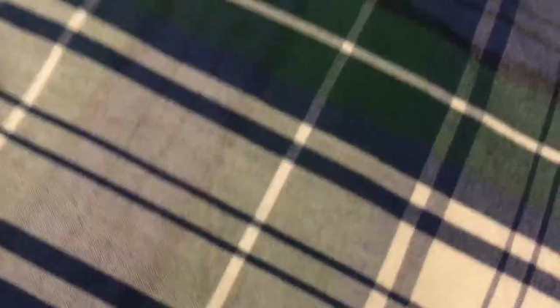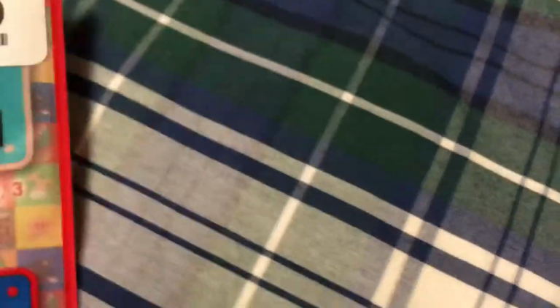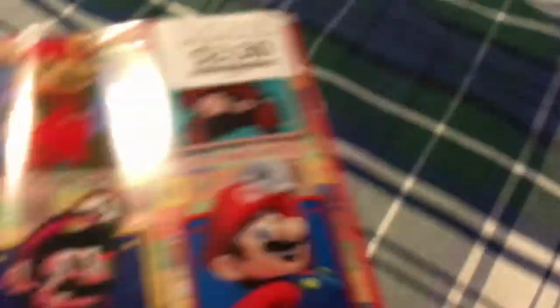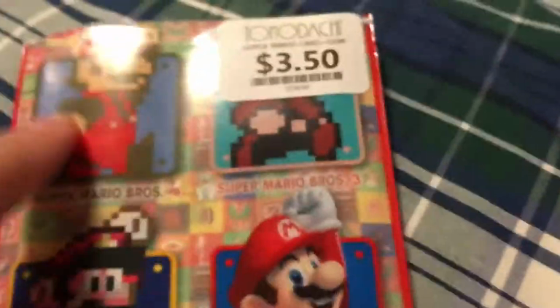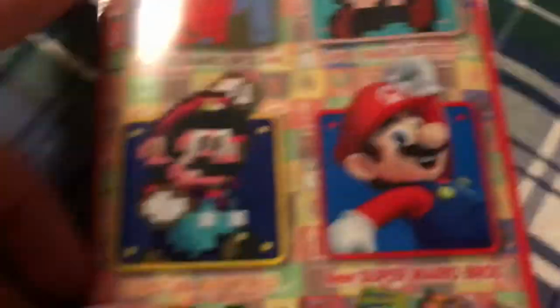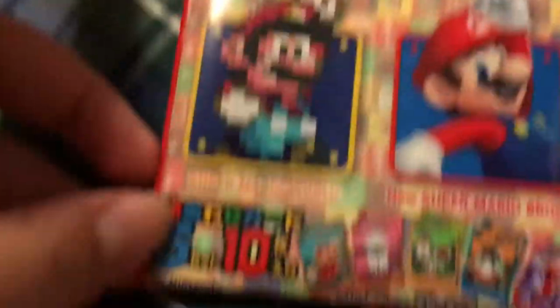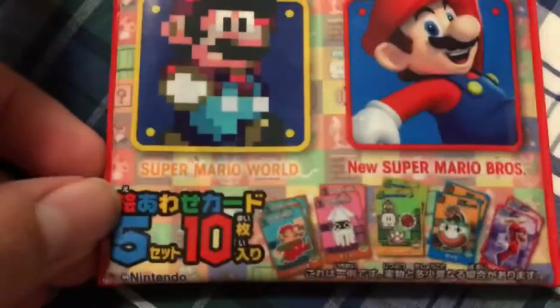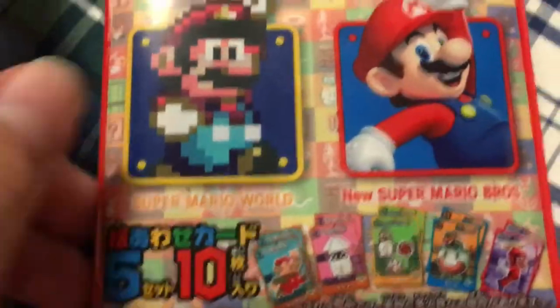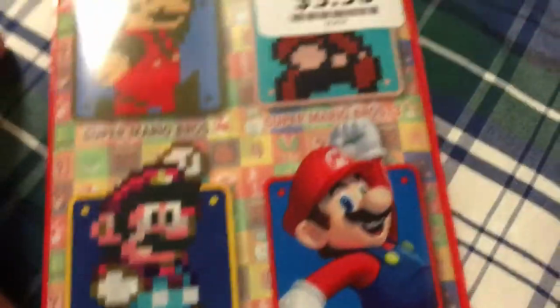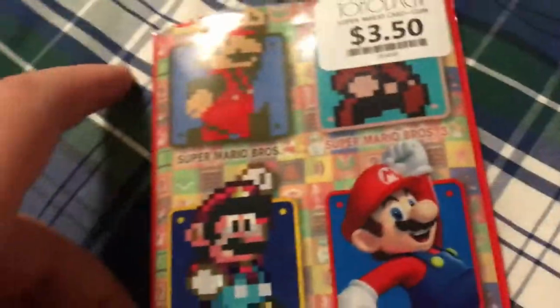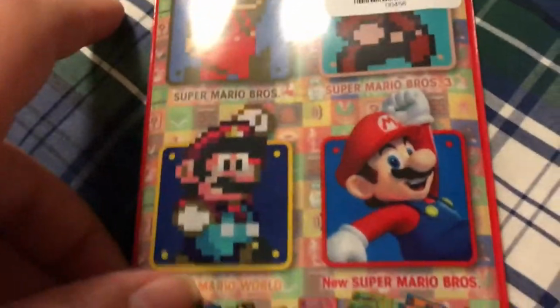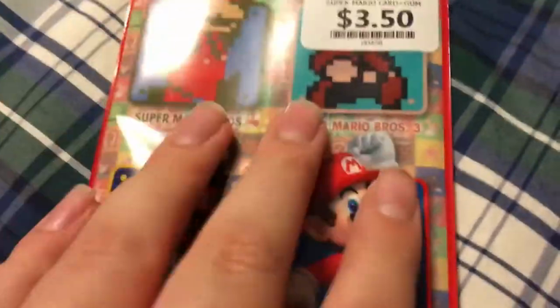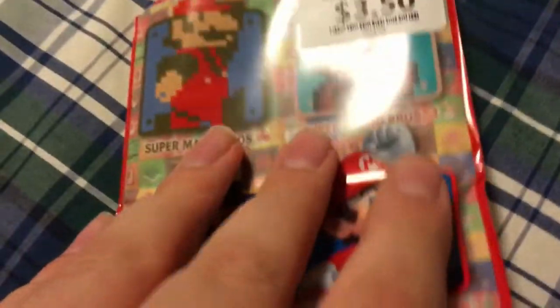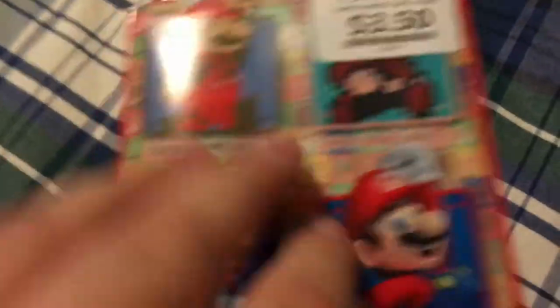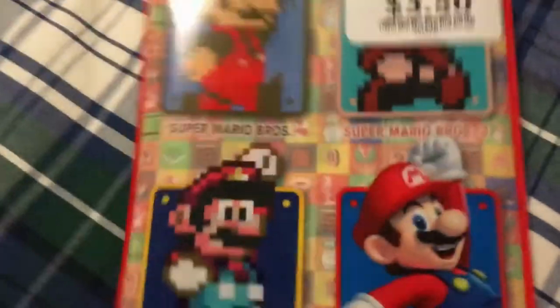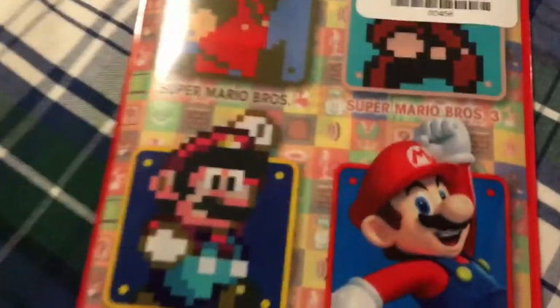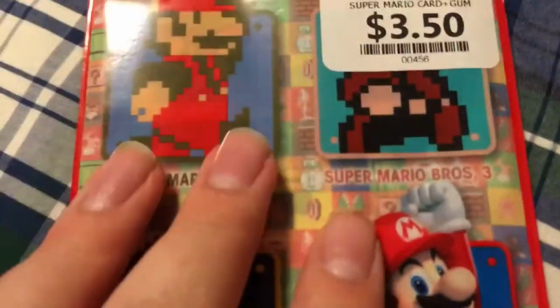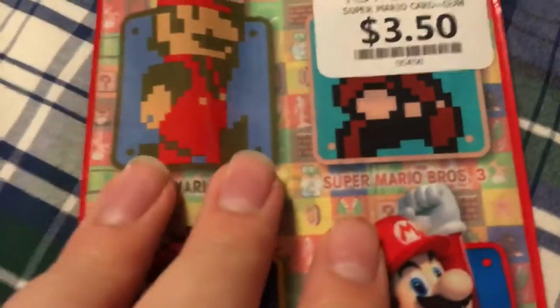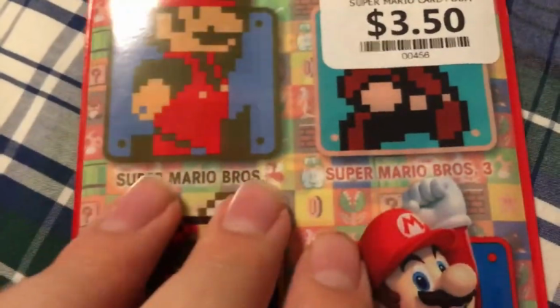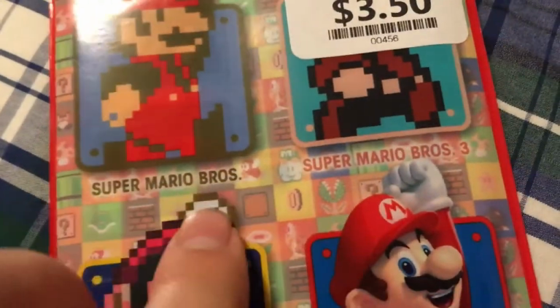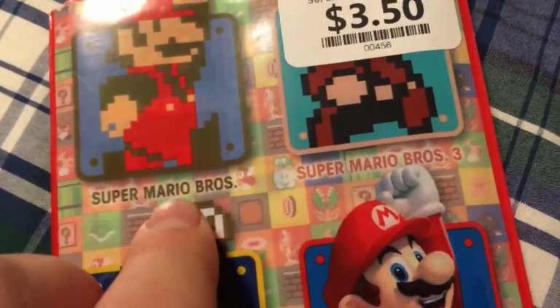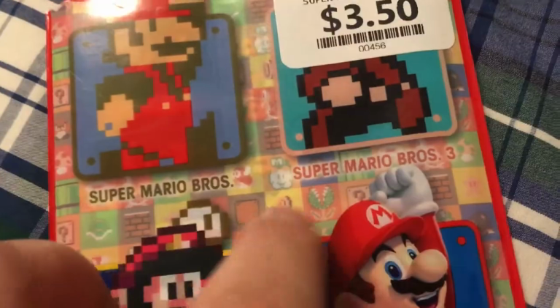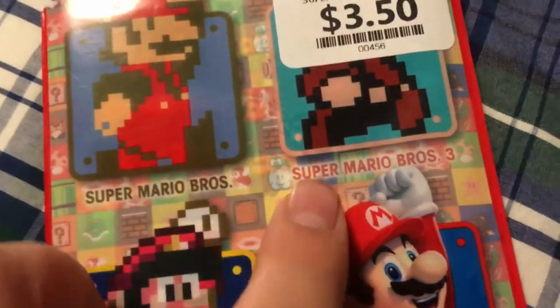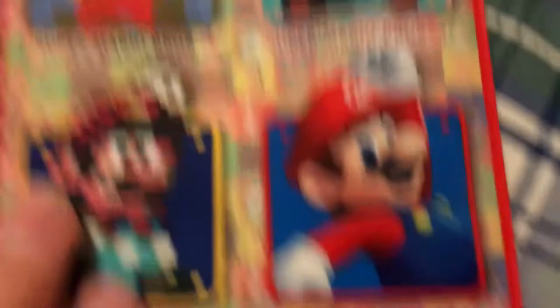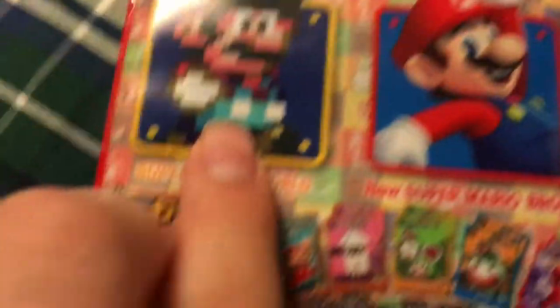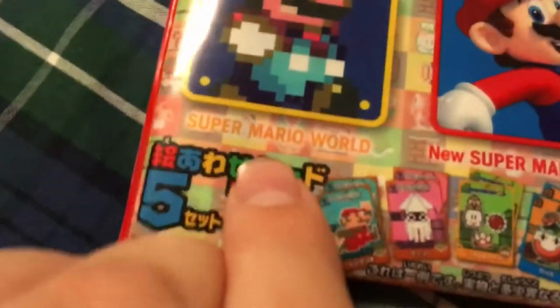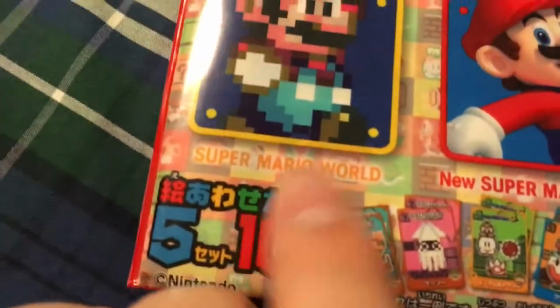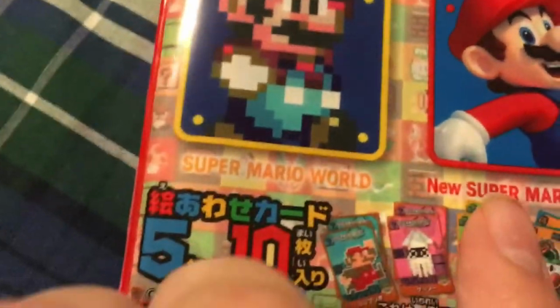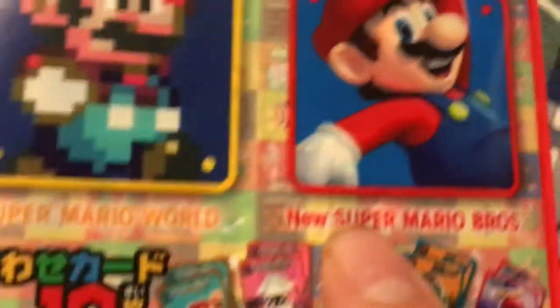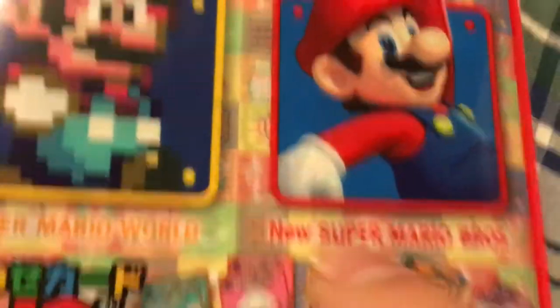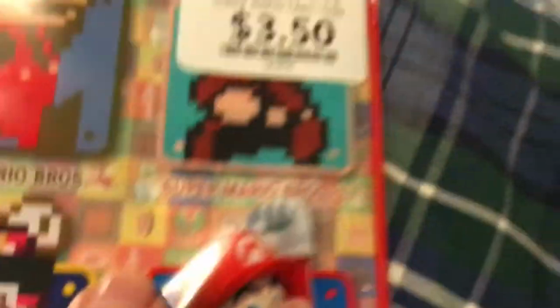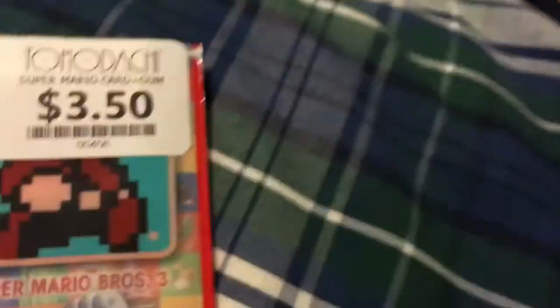Today we are opening Super Mario cards plus a little gum. You can get Super Mario Bros, Super Mario Bros 3, Super Mario World, and New Super Mario Bros.